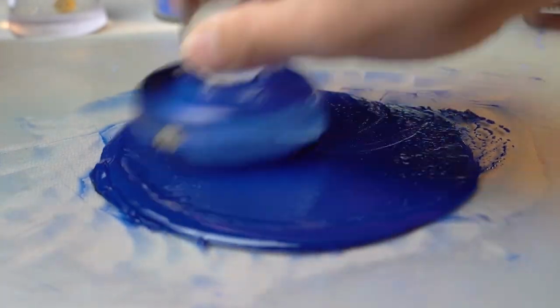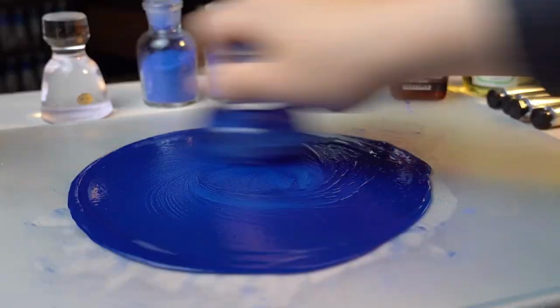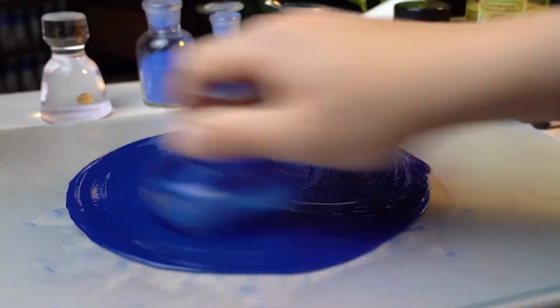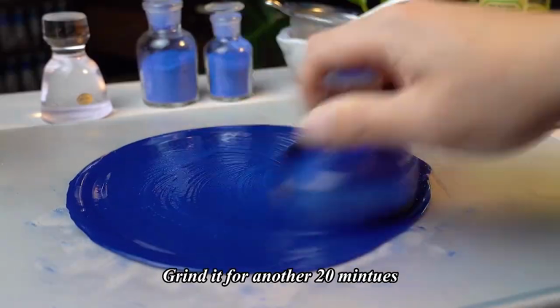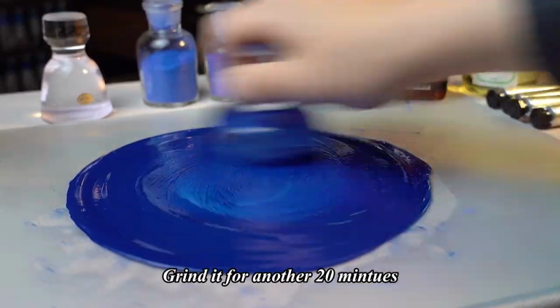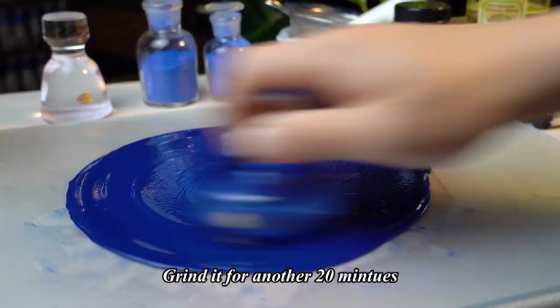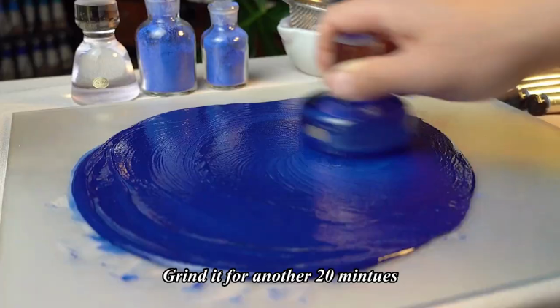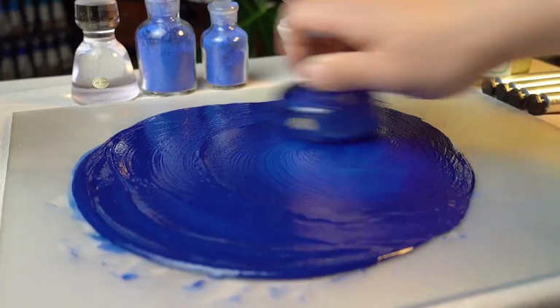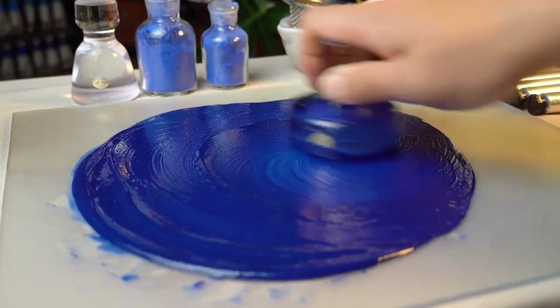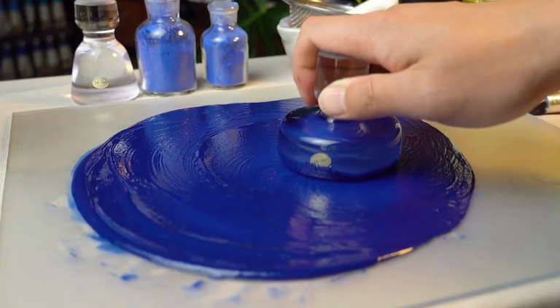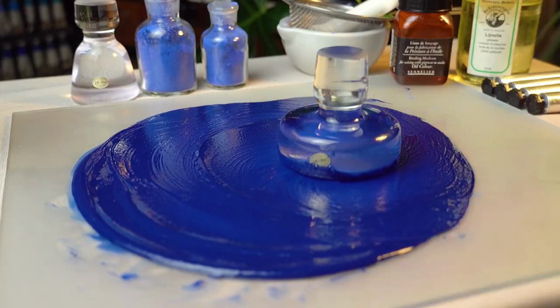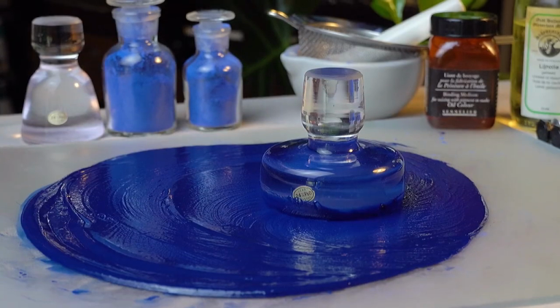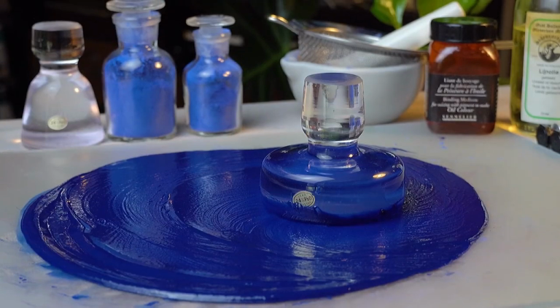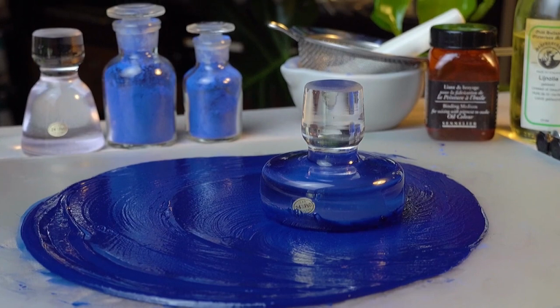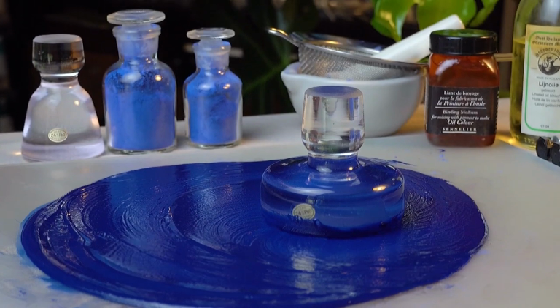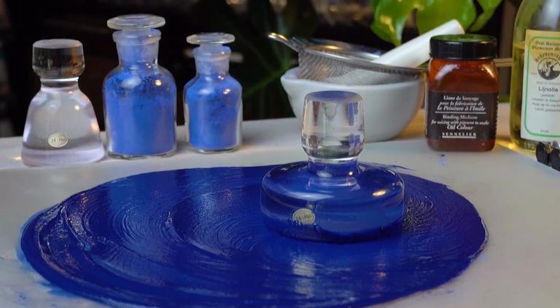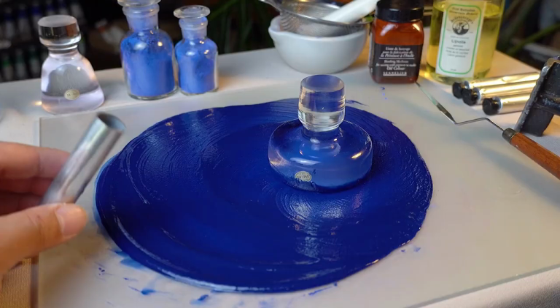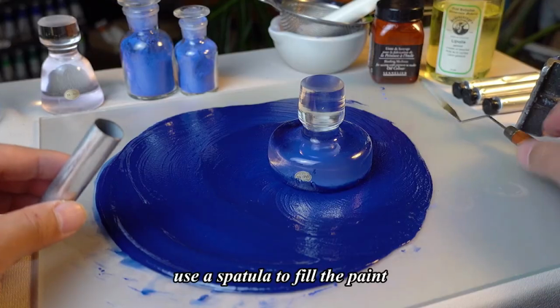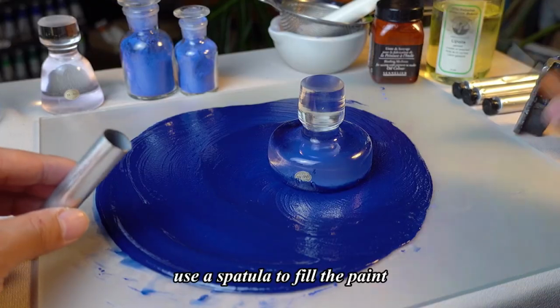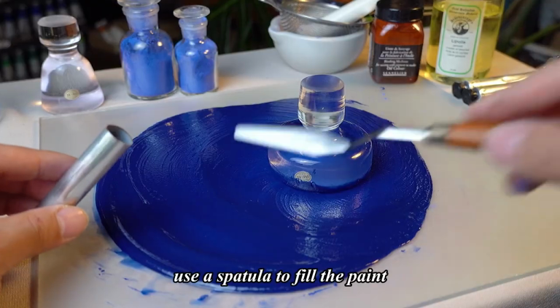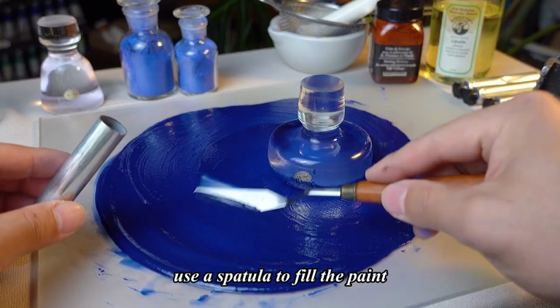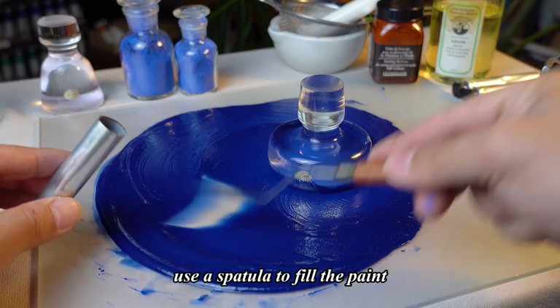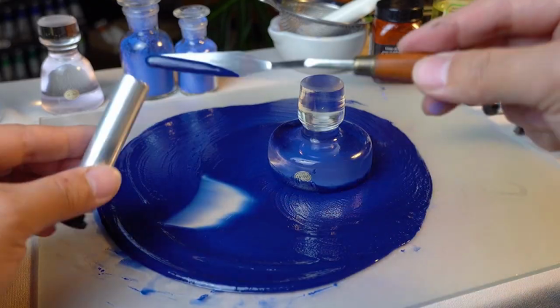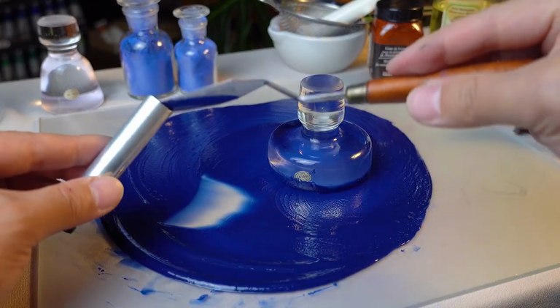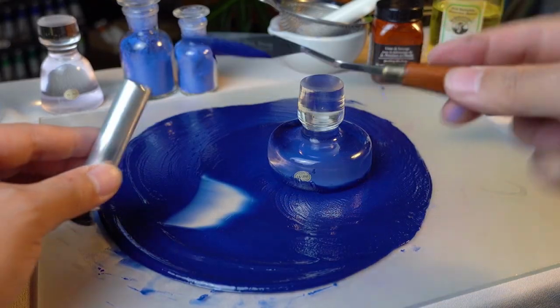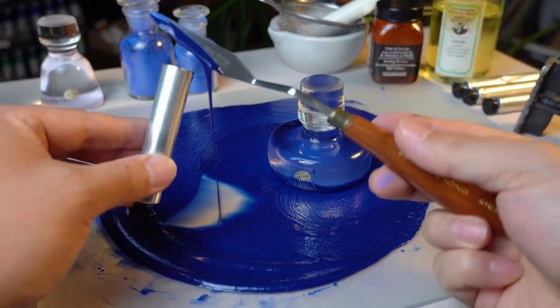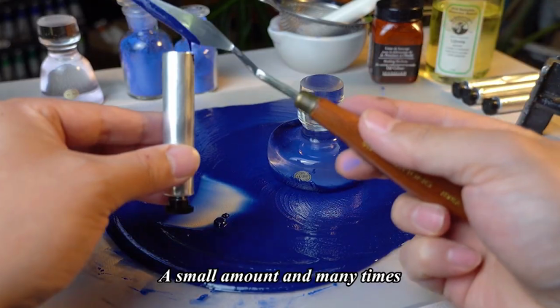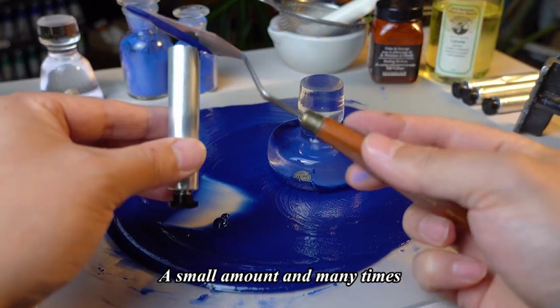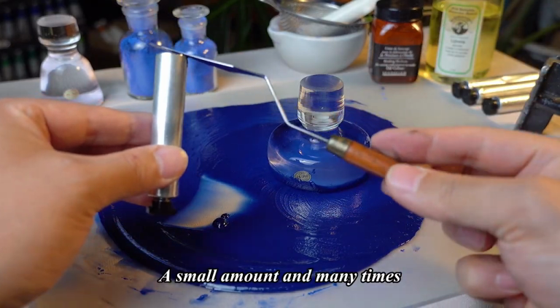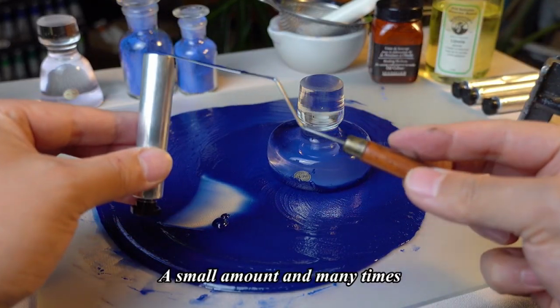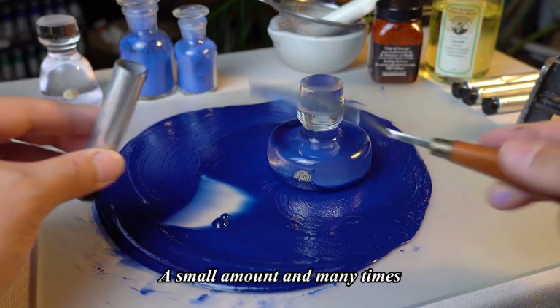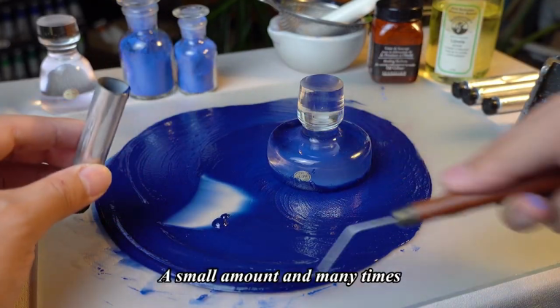Grind it for another 20 minutes and use a spatula to fill the paint, a small amount and many times.